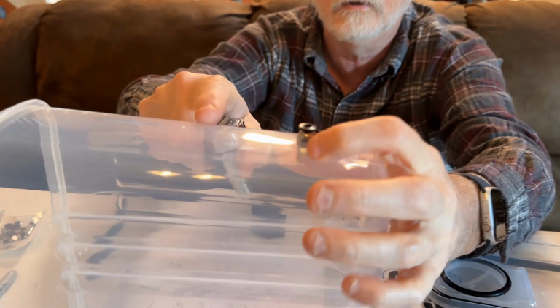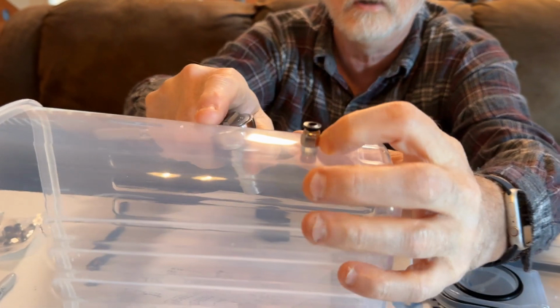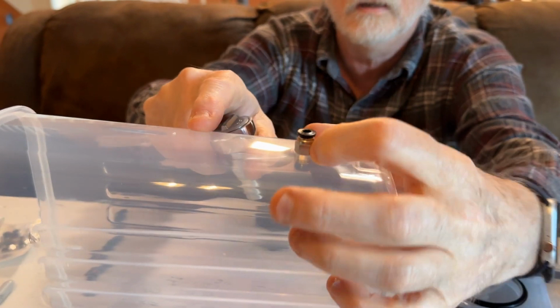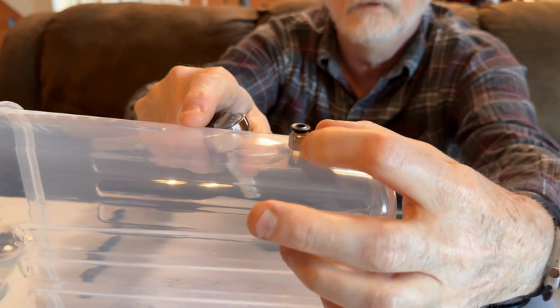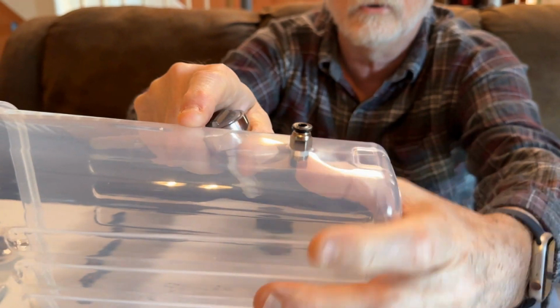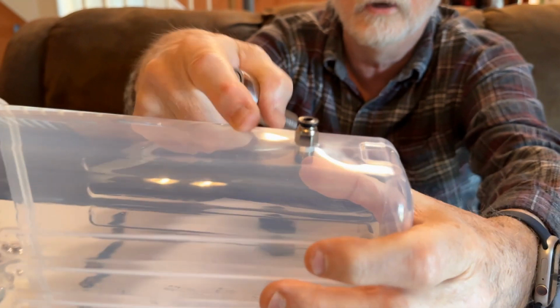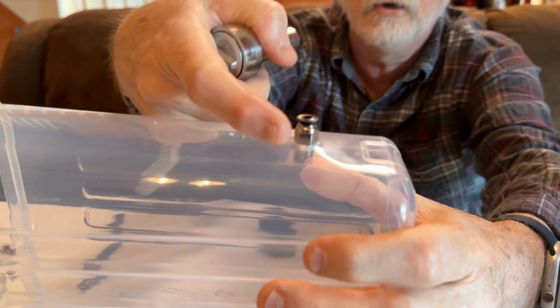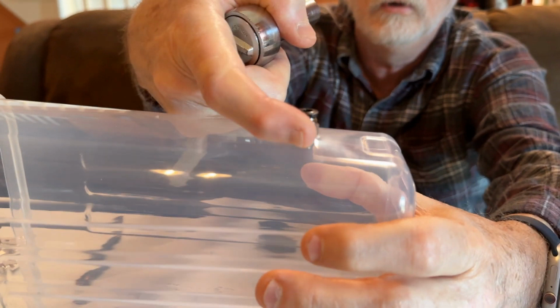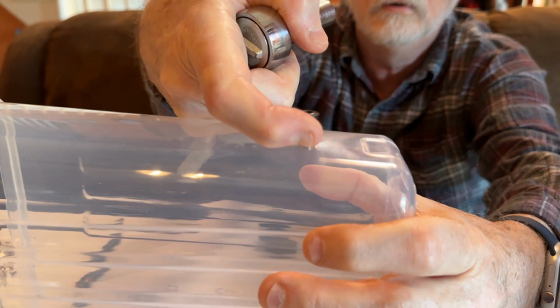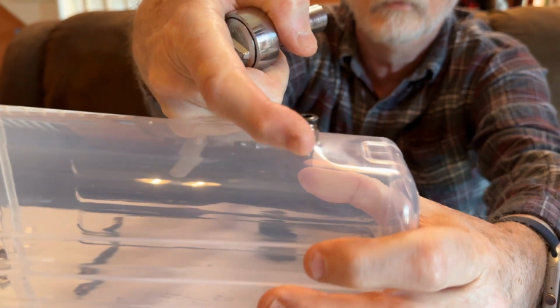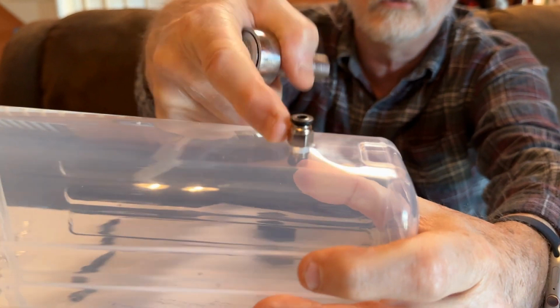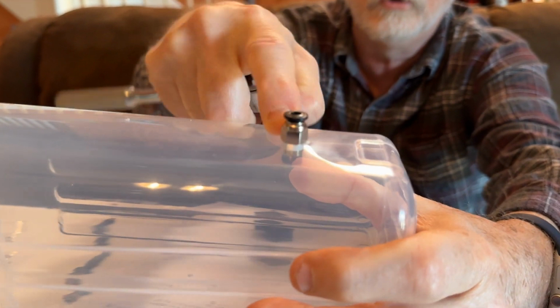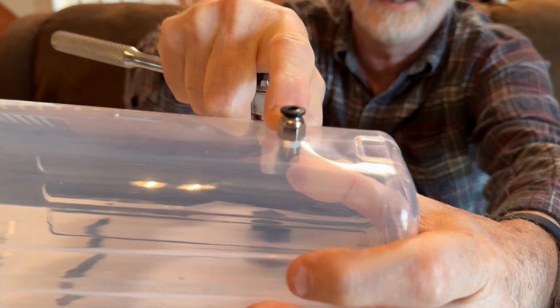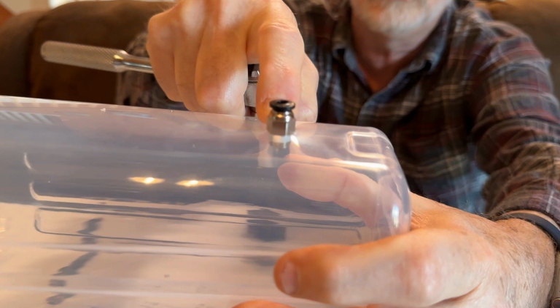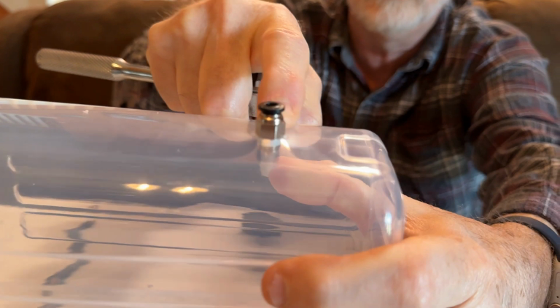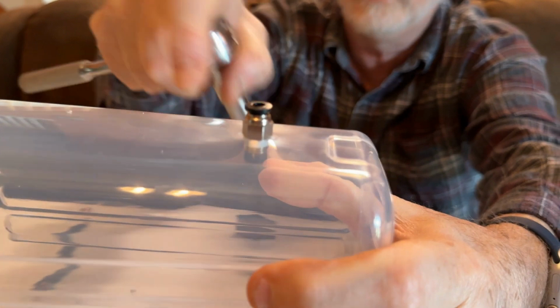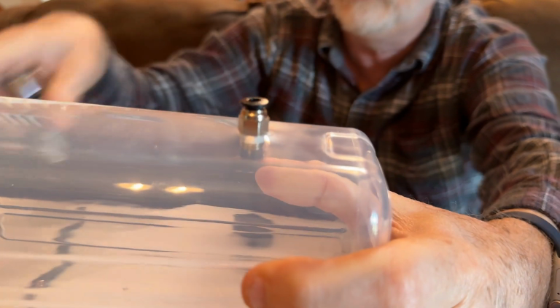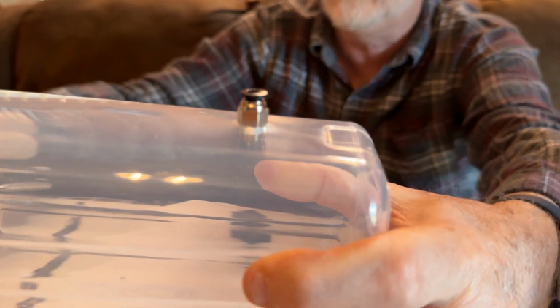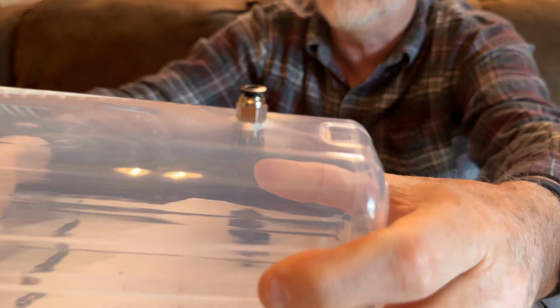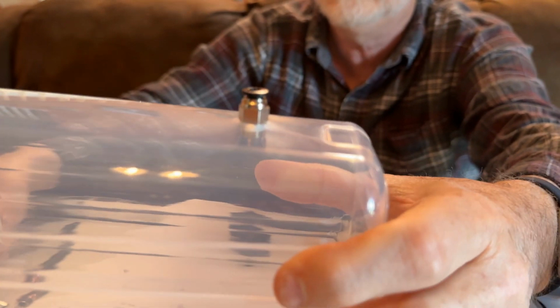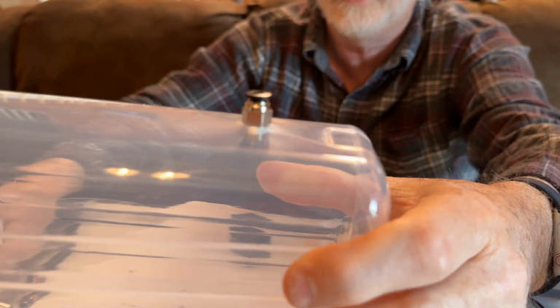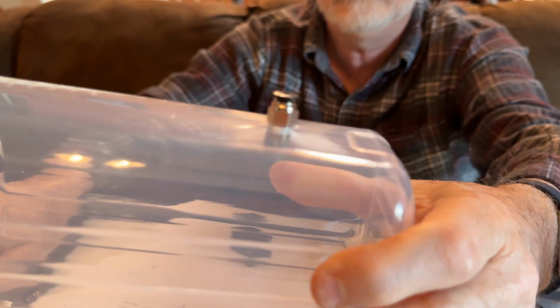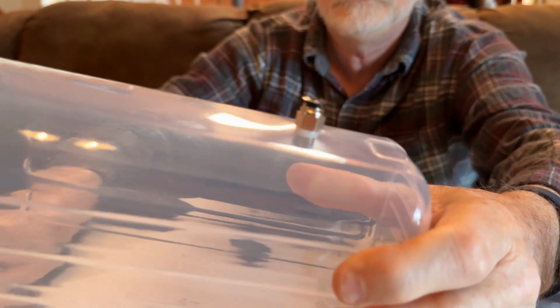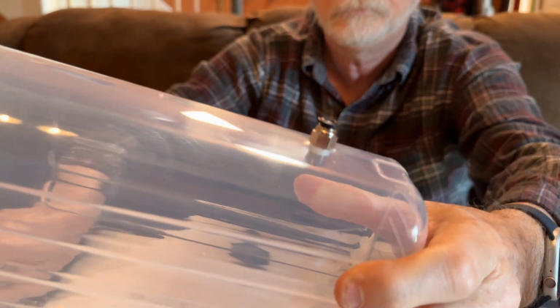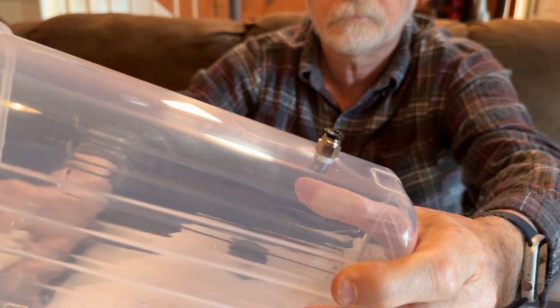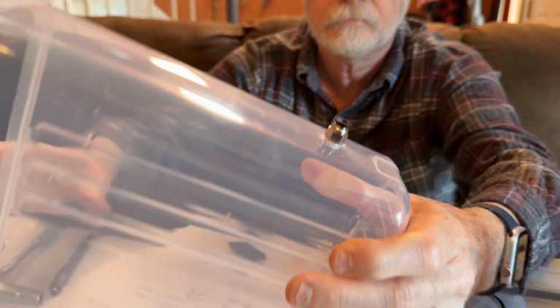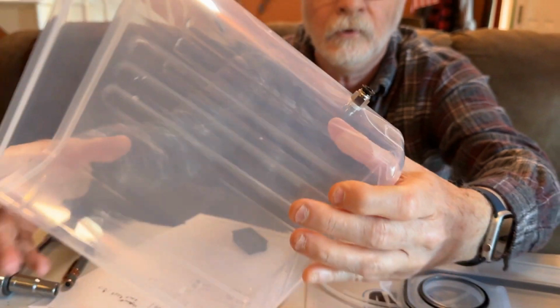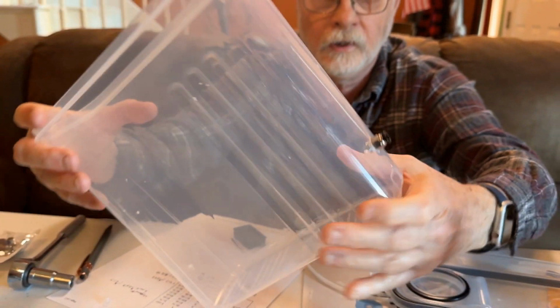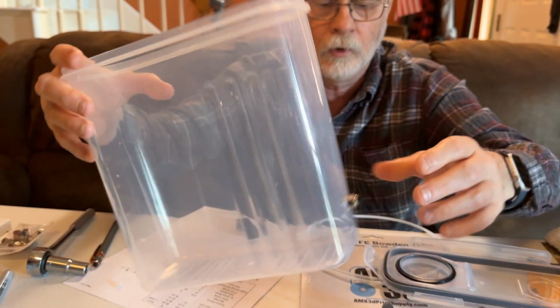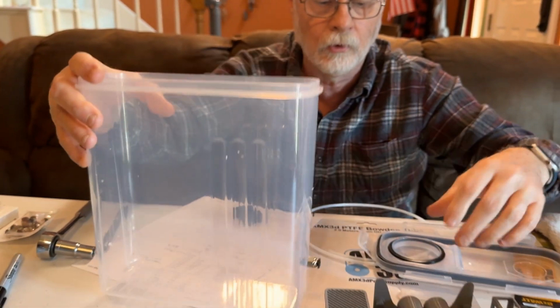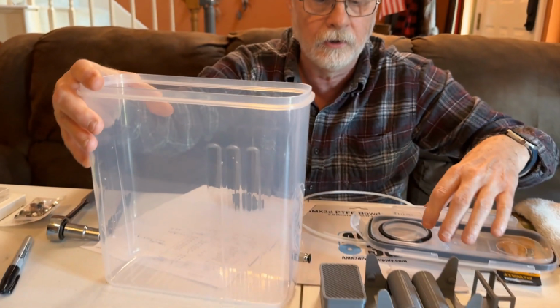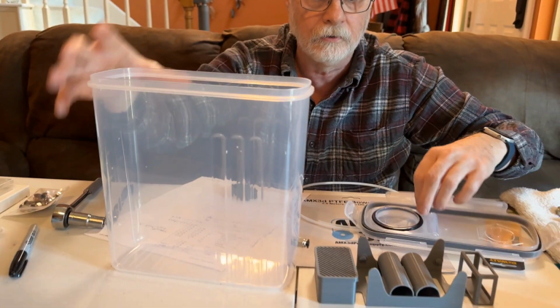Make sure that's all the way in there — you can see there's no gap between there and that plastic. So that's what we're going to do.